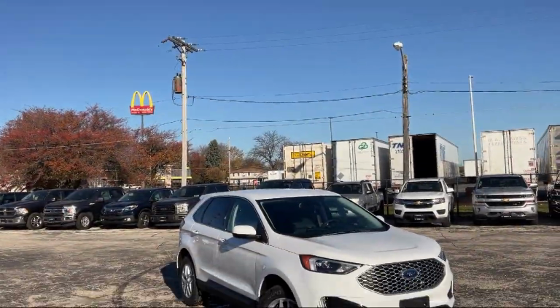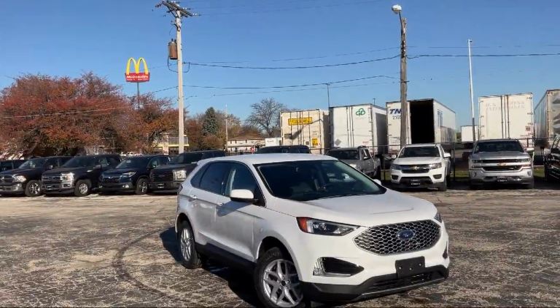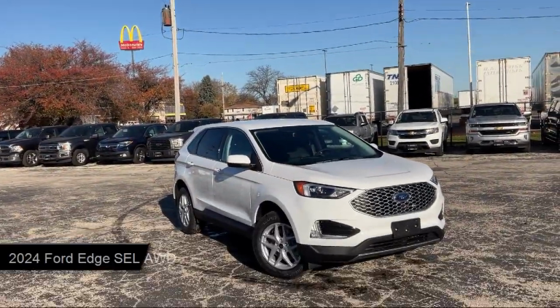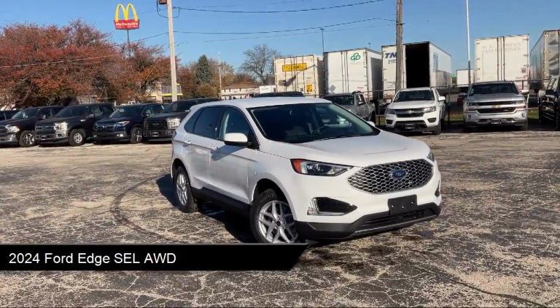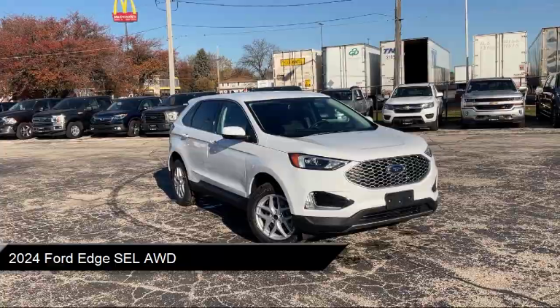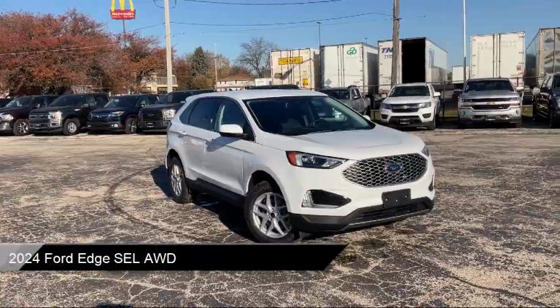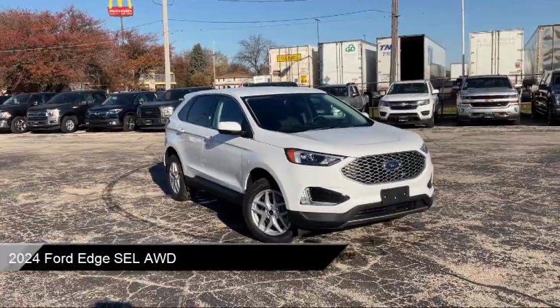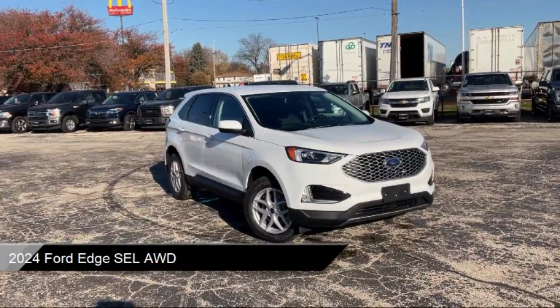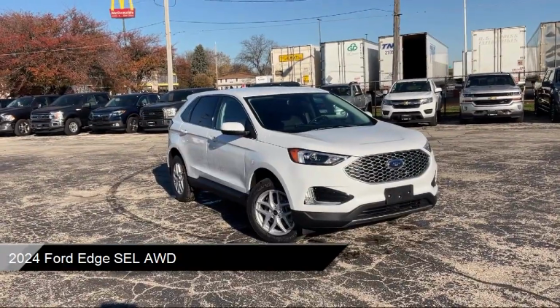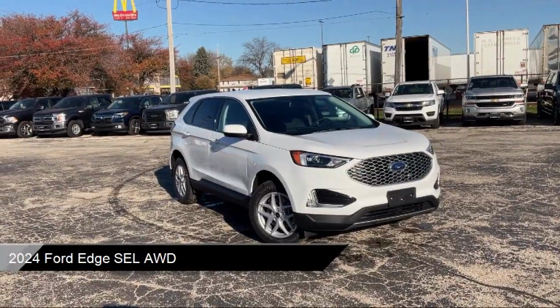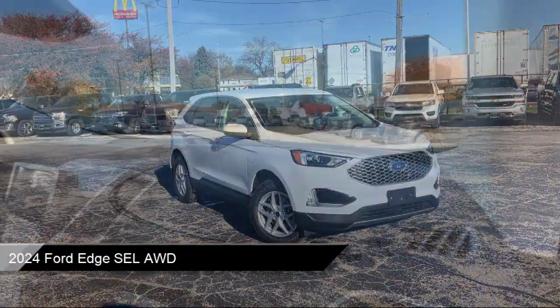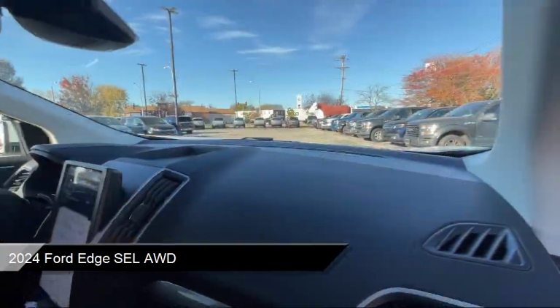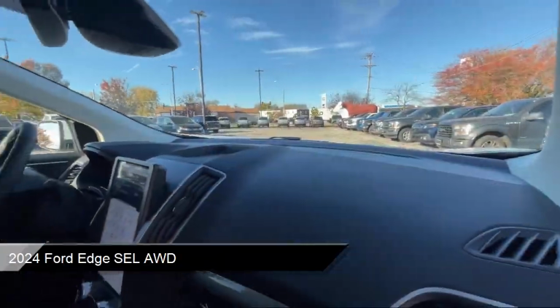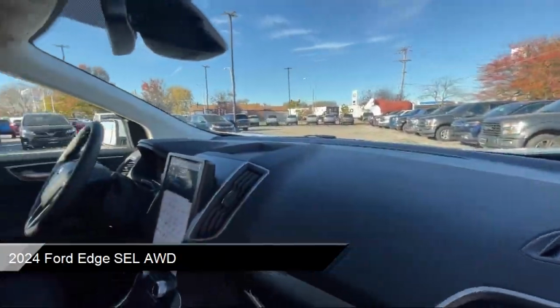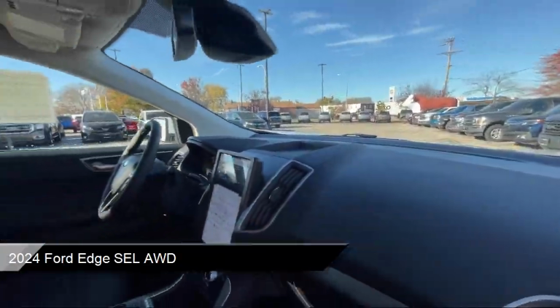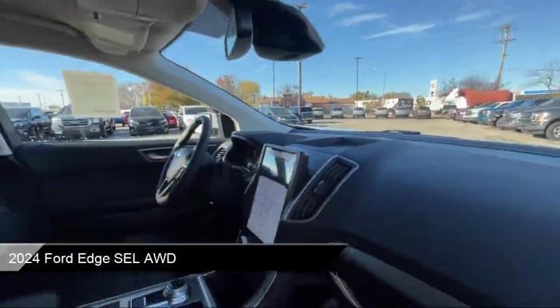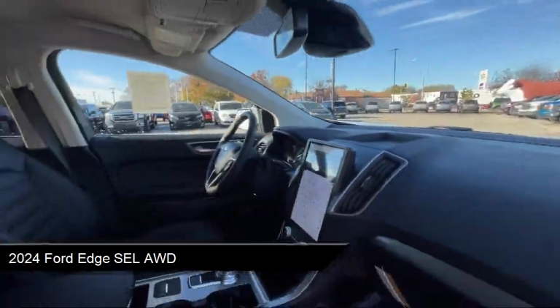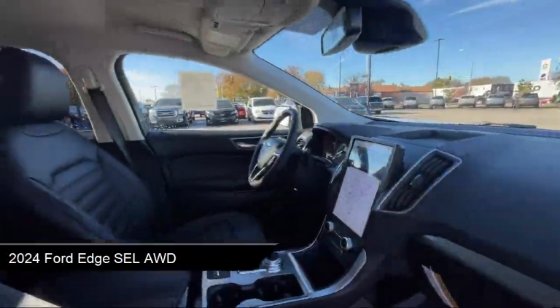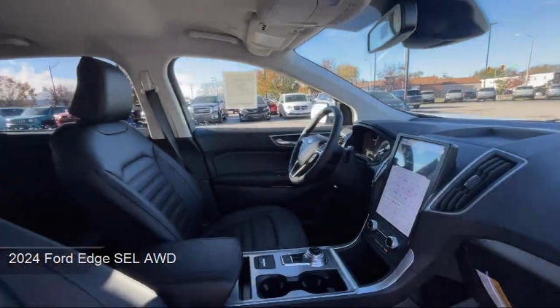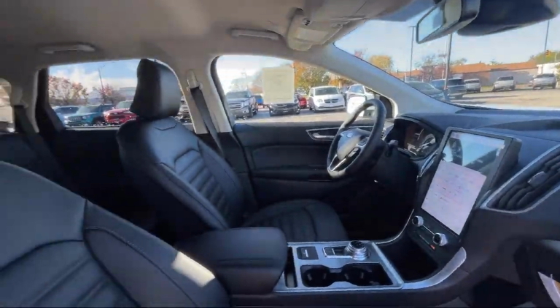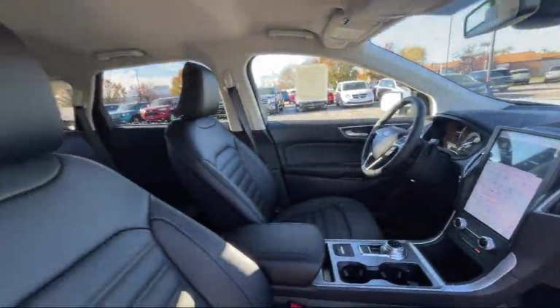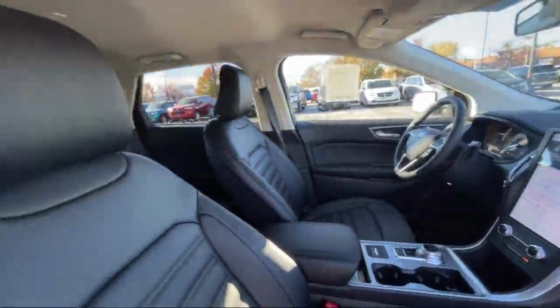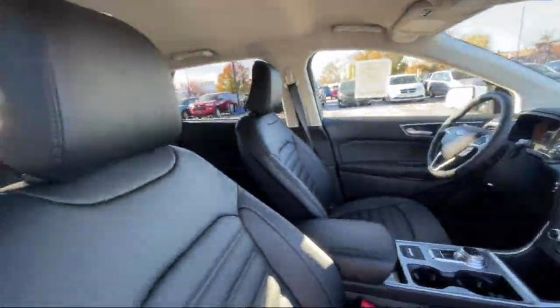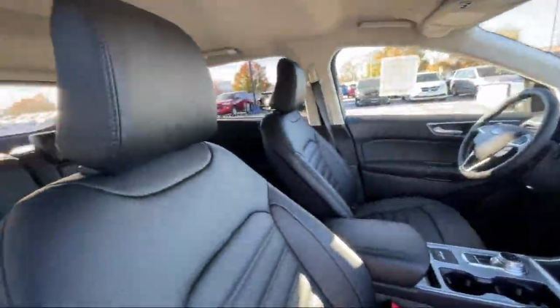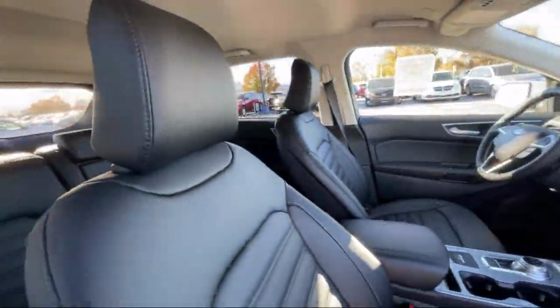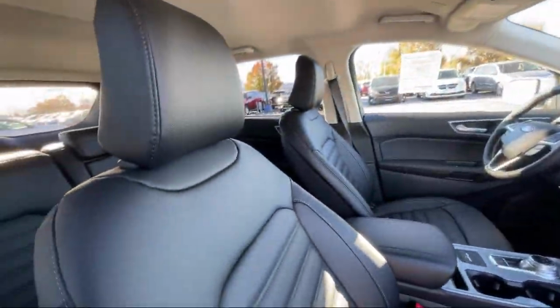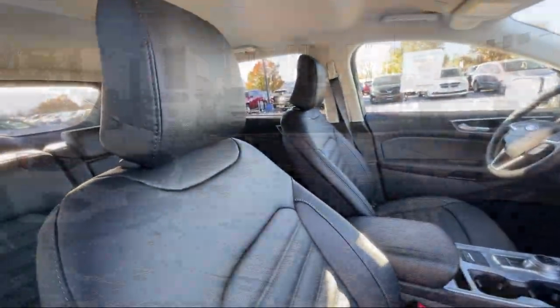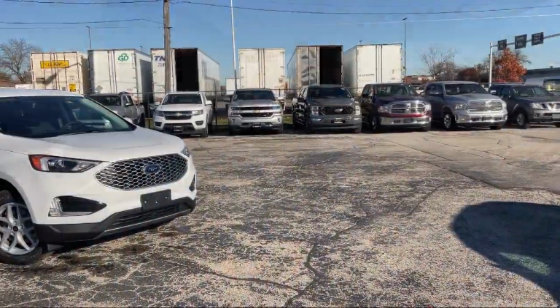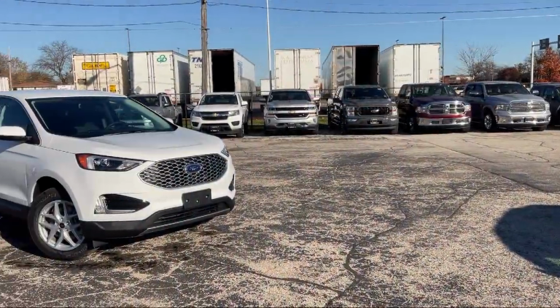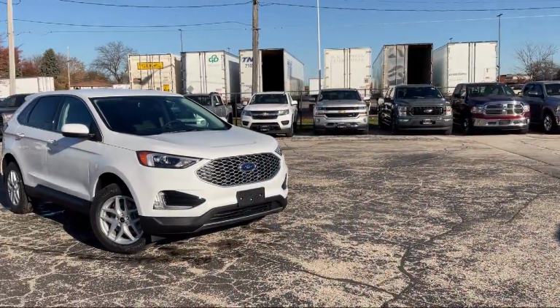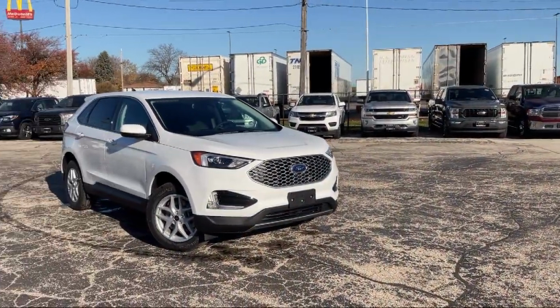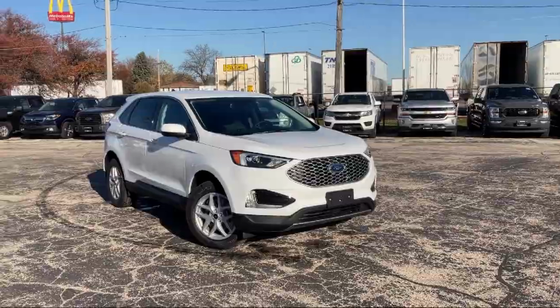It comes equipped with premium synthetic seats, smart device integration, driver monitor, auto dimming rear view mirror, leather steering wheel with auto tilt-away, and lane keep assist.